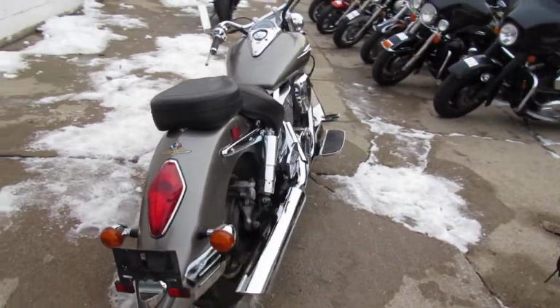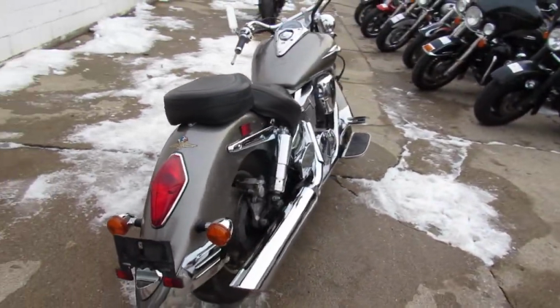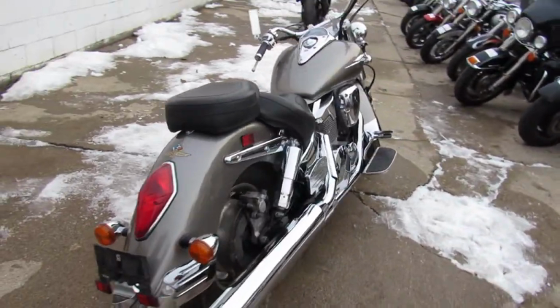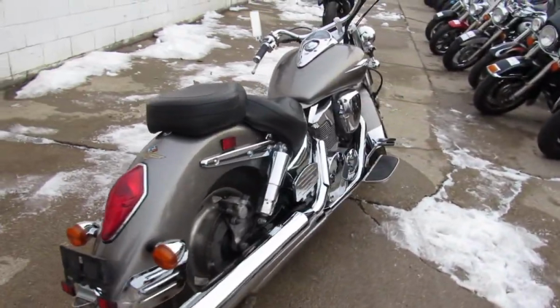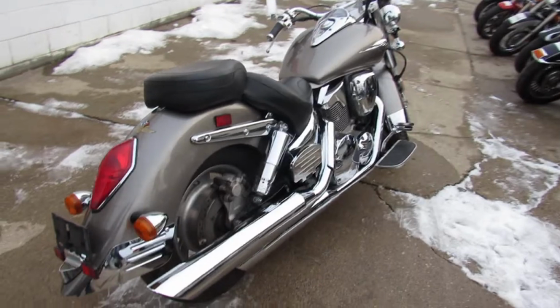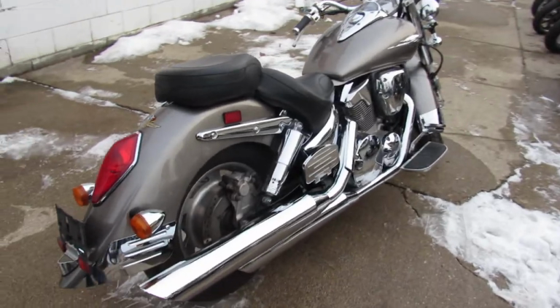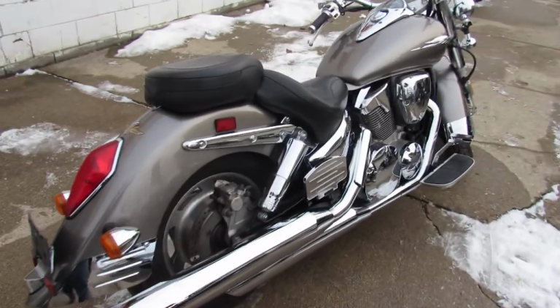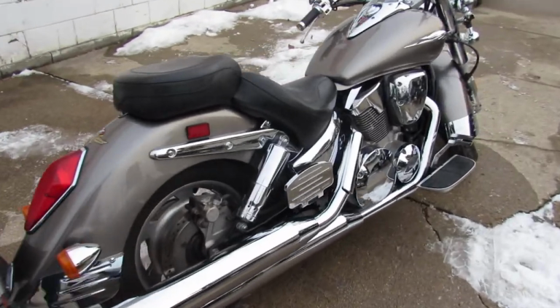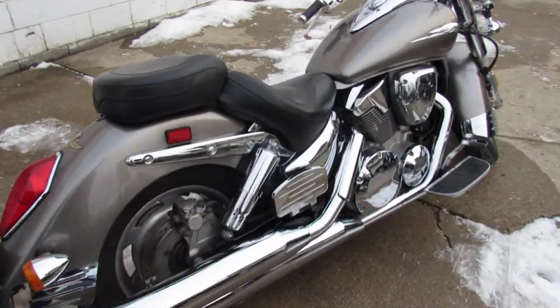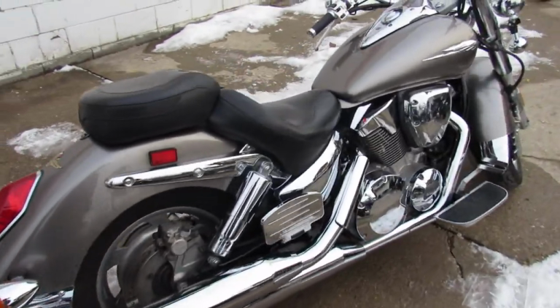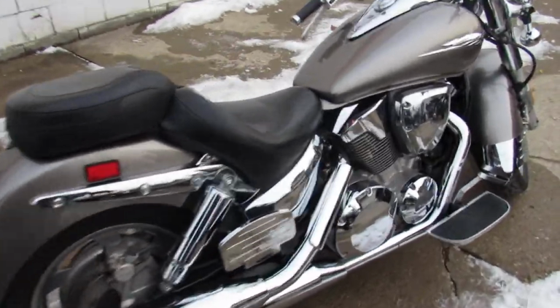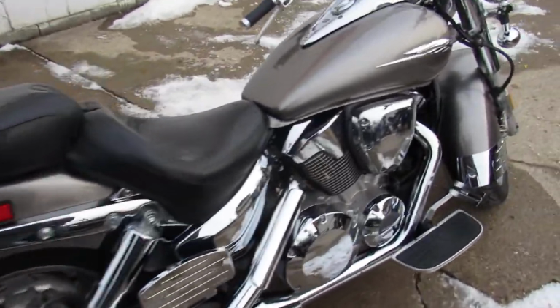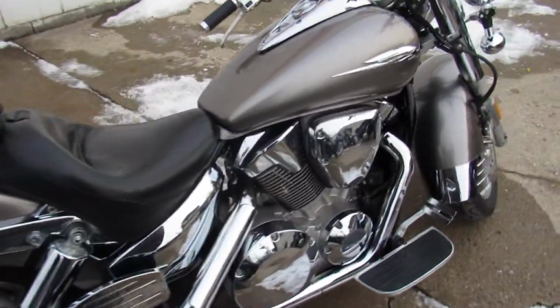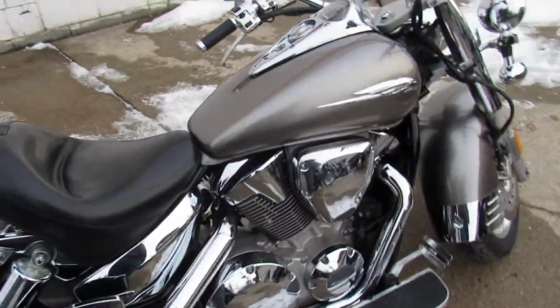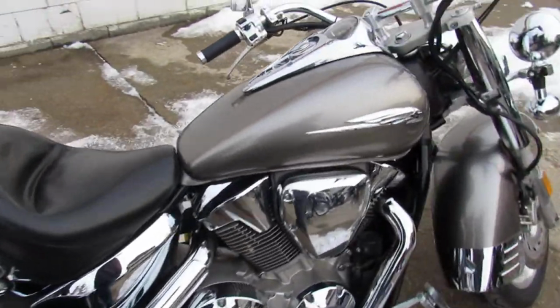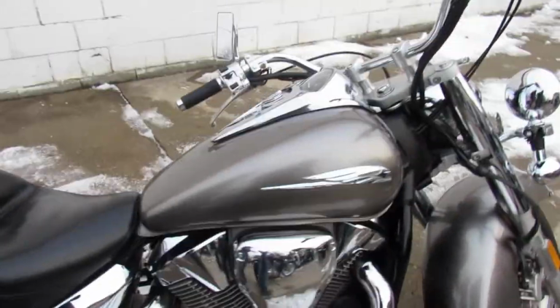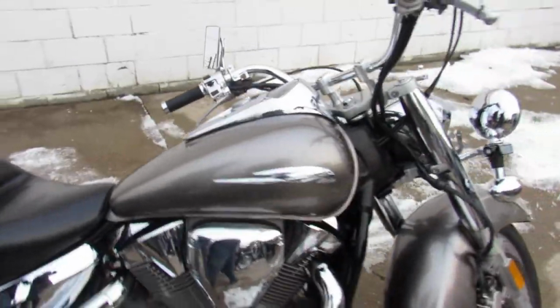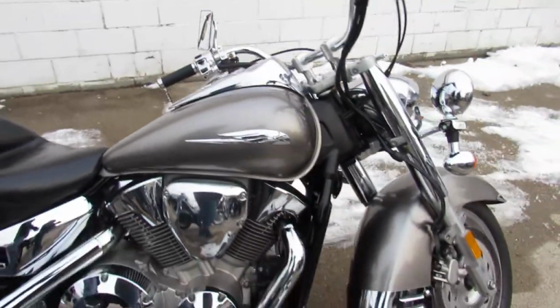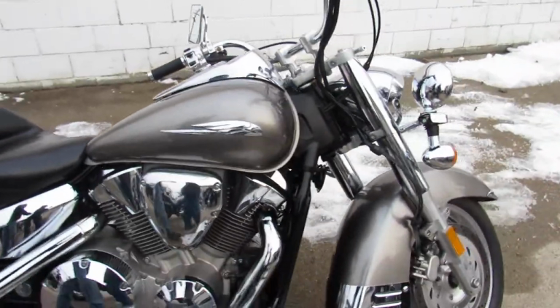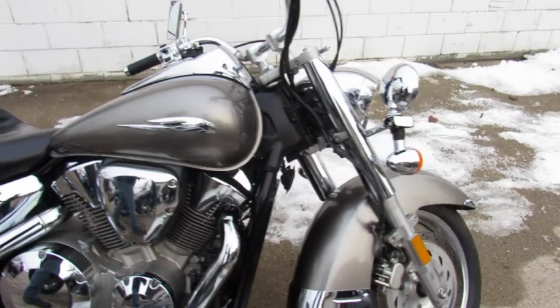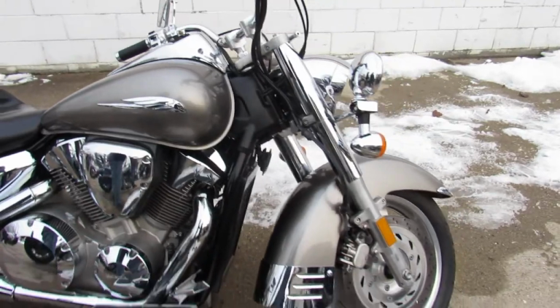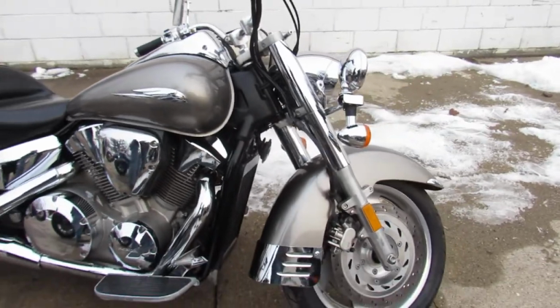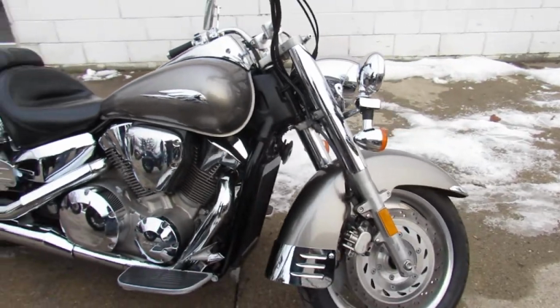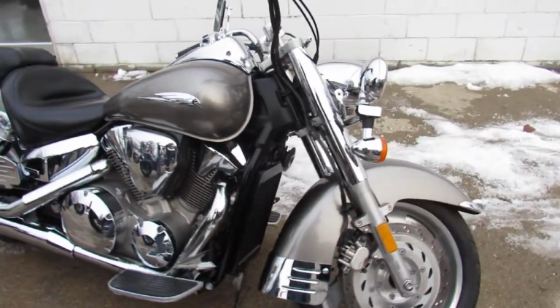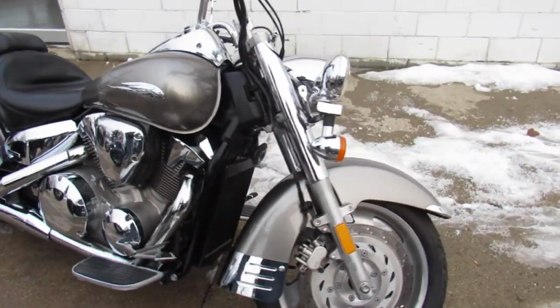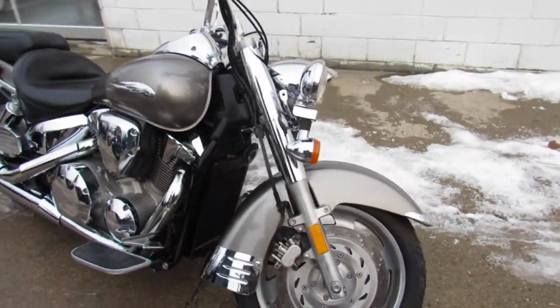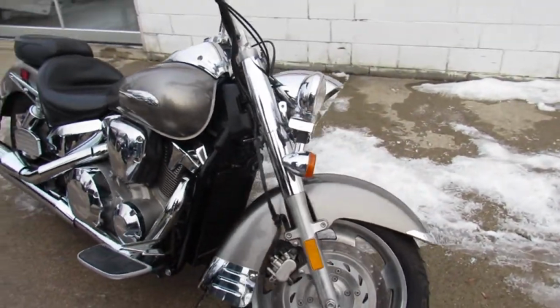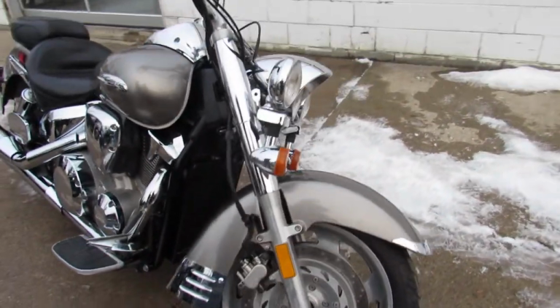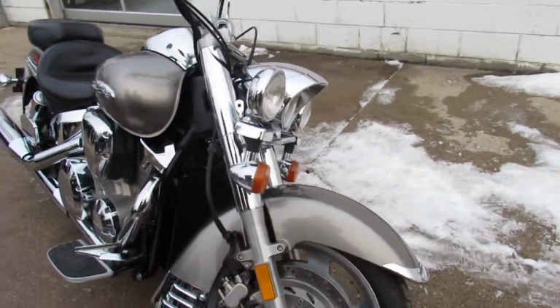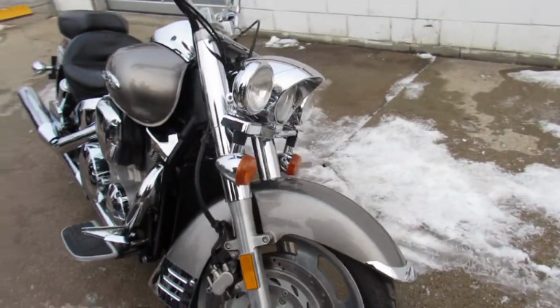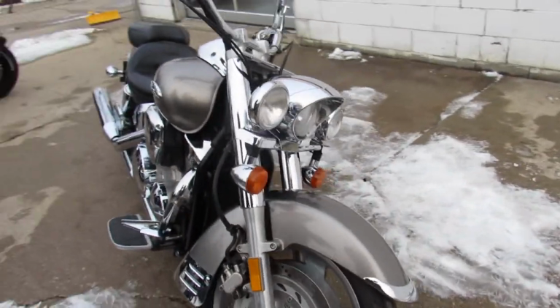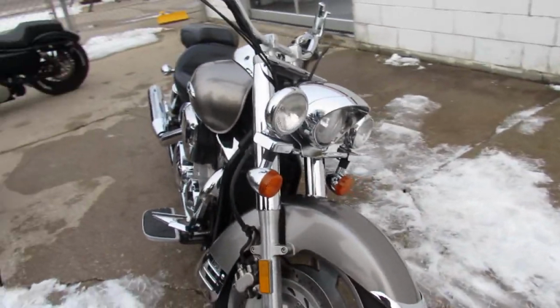This one is a 2007 Honda VTX 1300R, so it's the retro edition. Comes in gunmetal-grade paint, tons of chrome. This is one good-looking VTX.